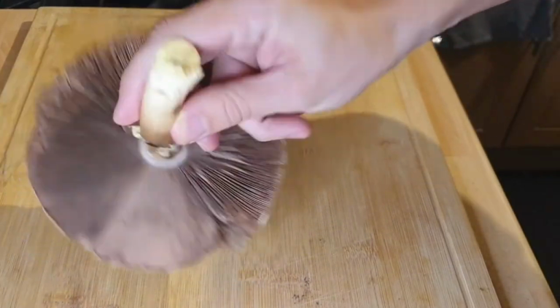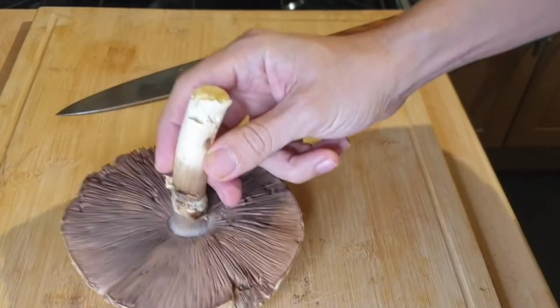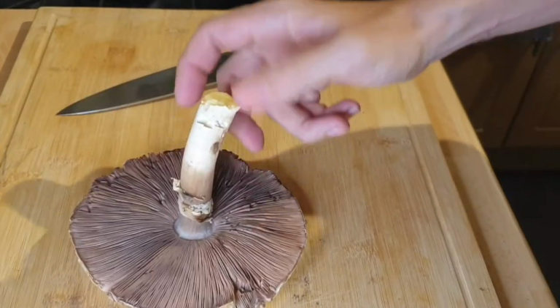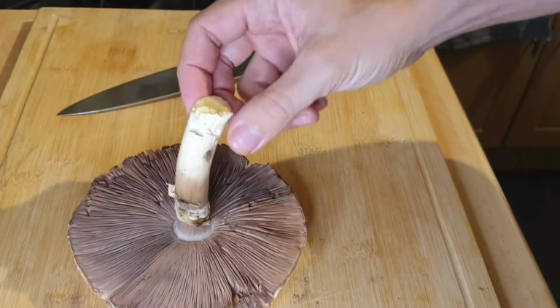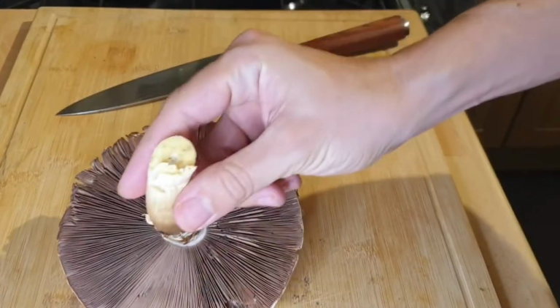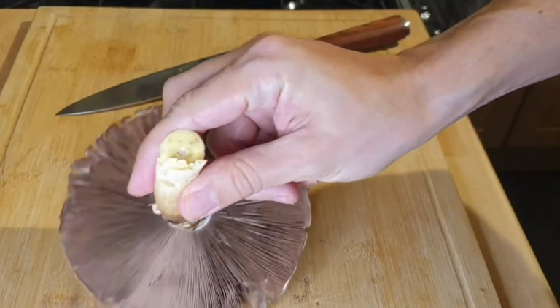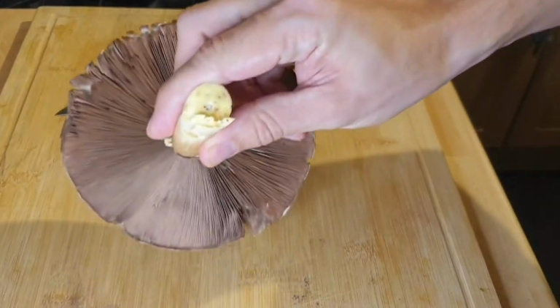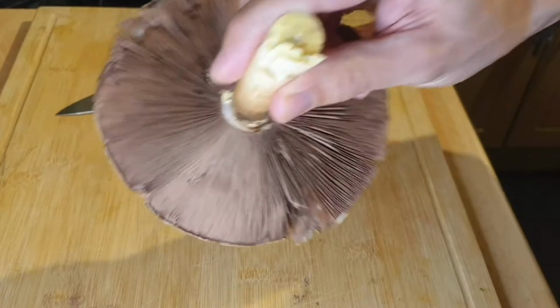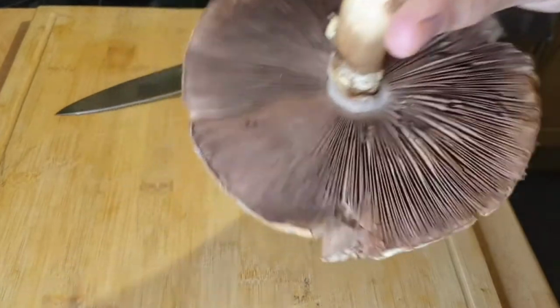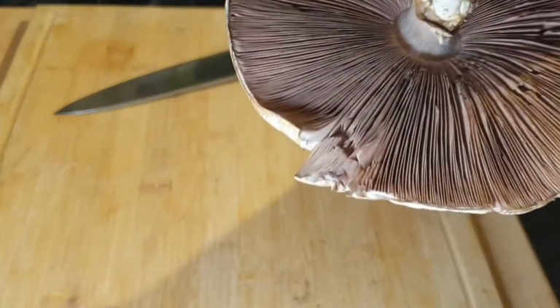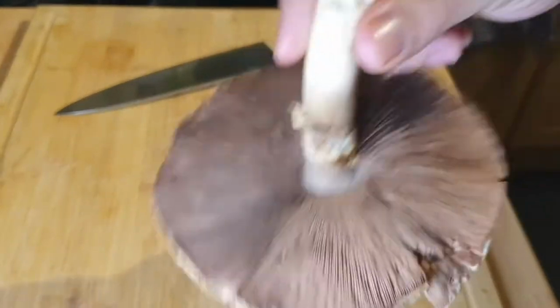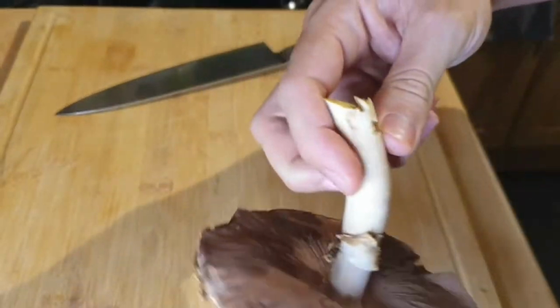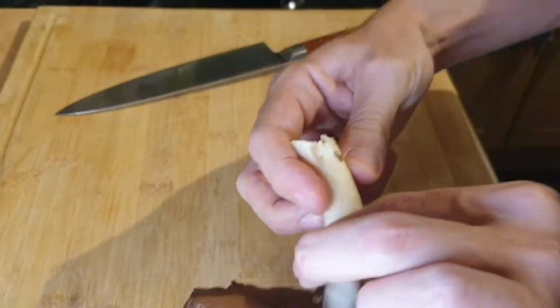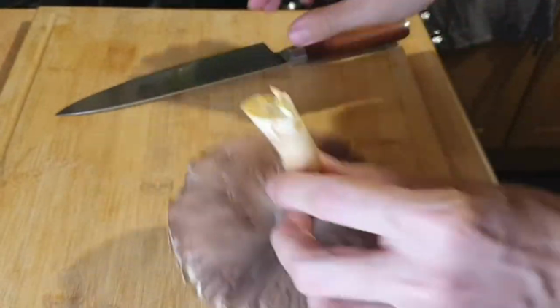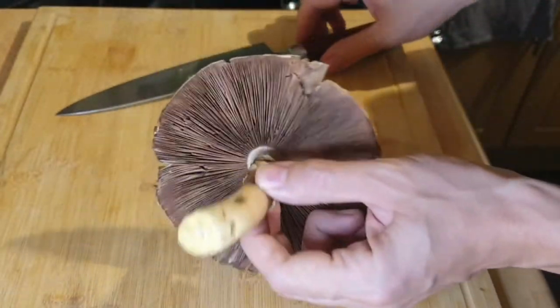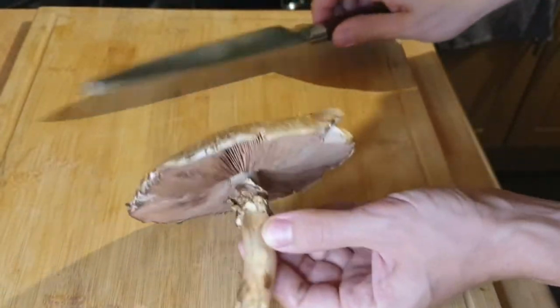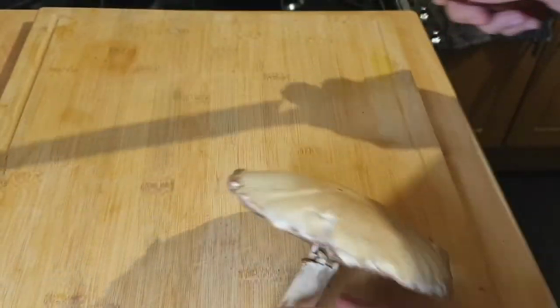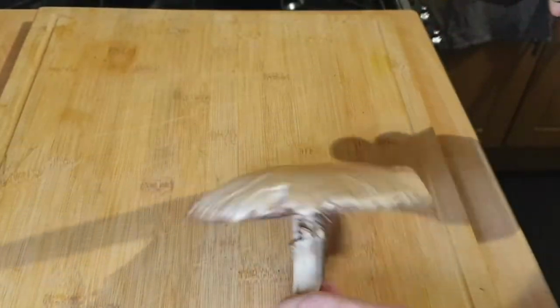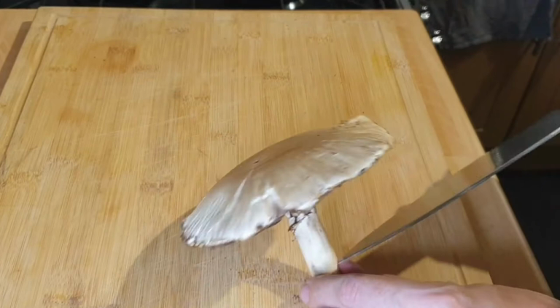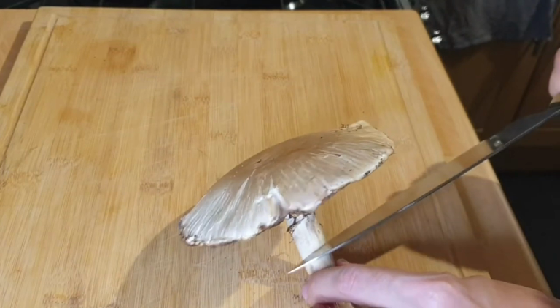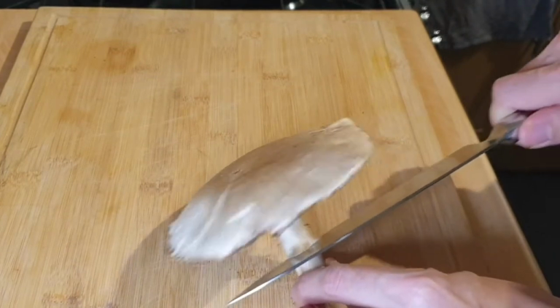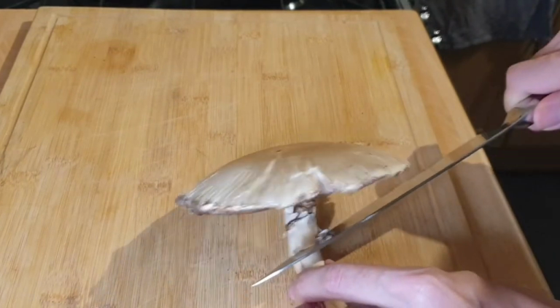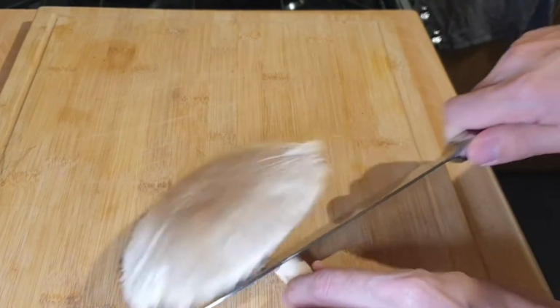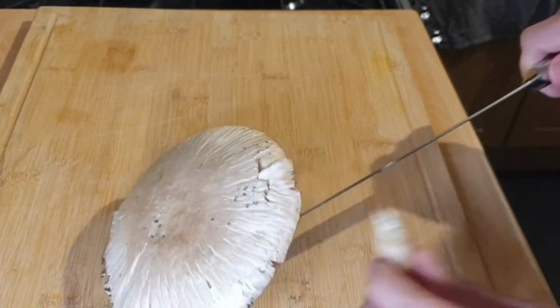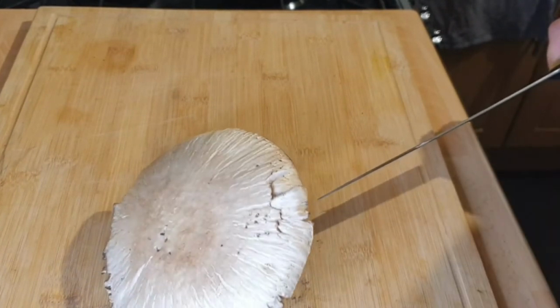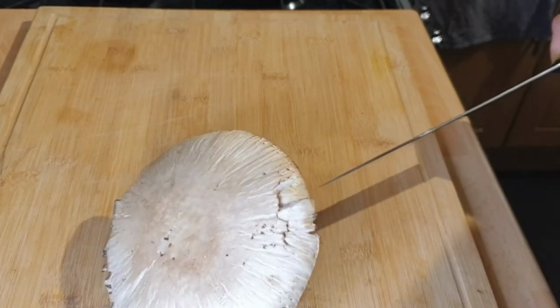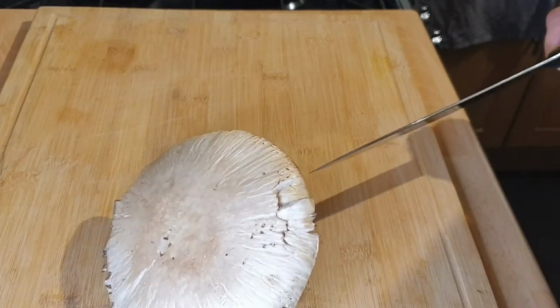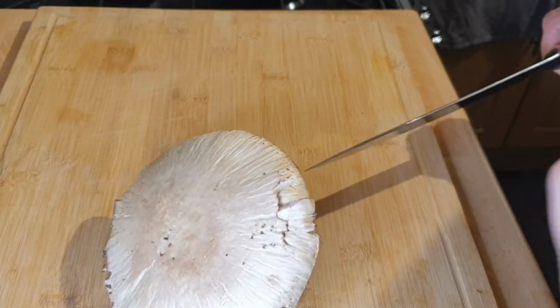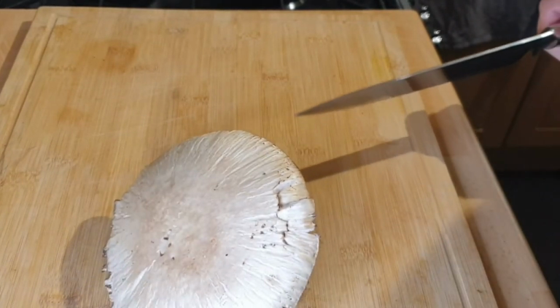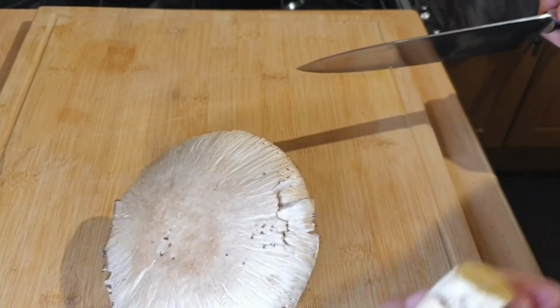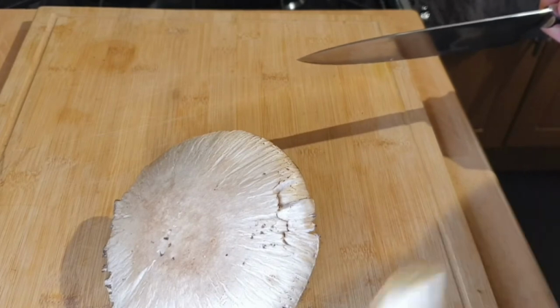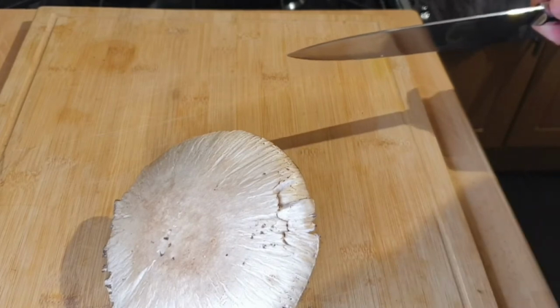You can see these are really incredible. Now you always have to check in the stem for any little maggoty things. This one did actually have quite a few maggots just in the stem, so I cut a little bit off and luckily they didn't go too far up into the mushroom.